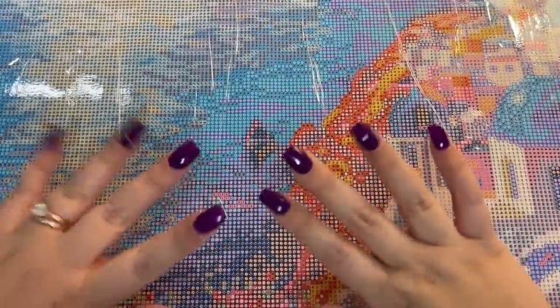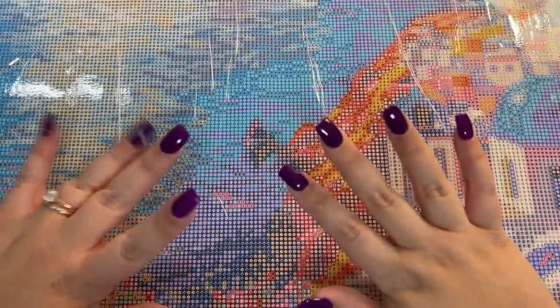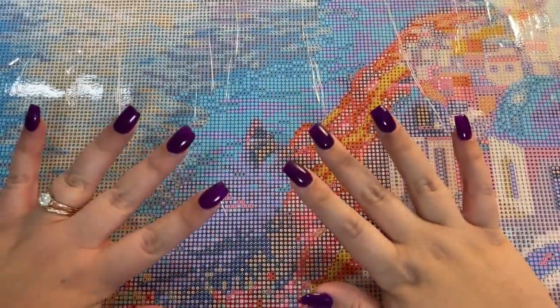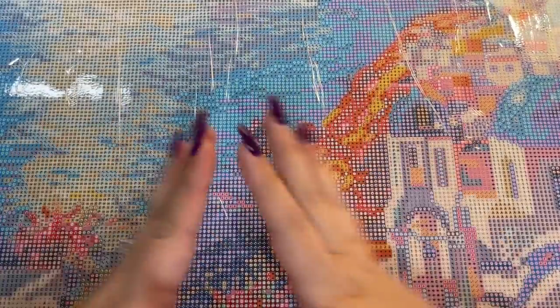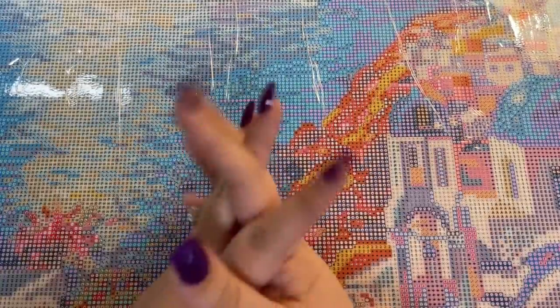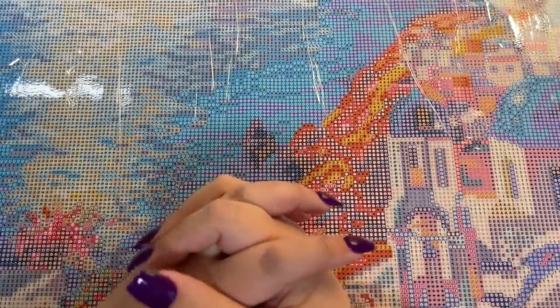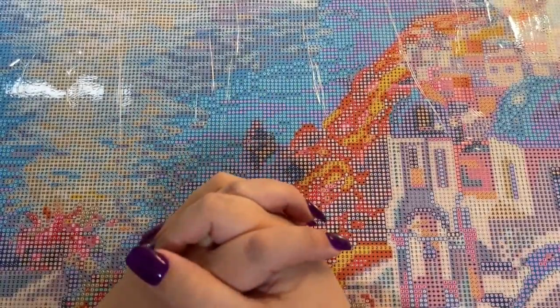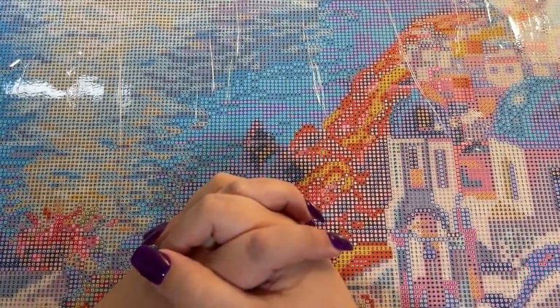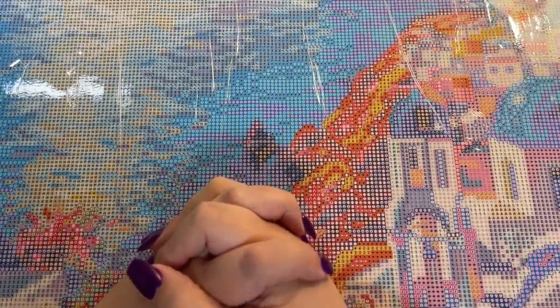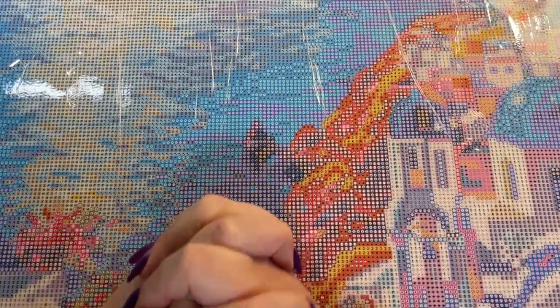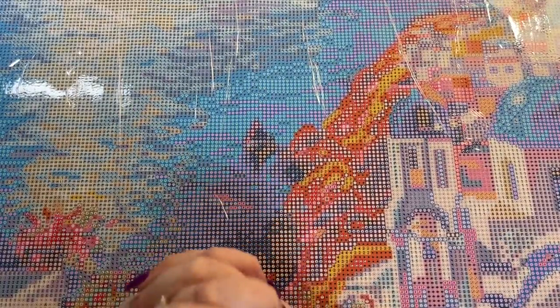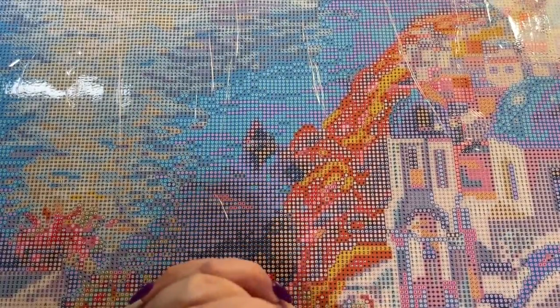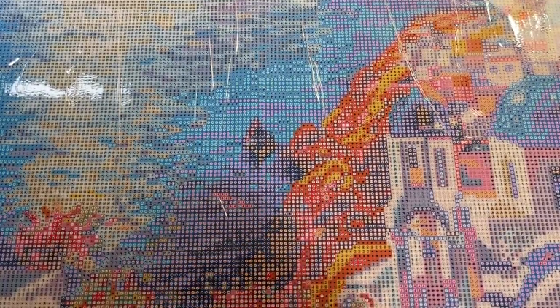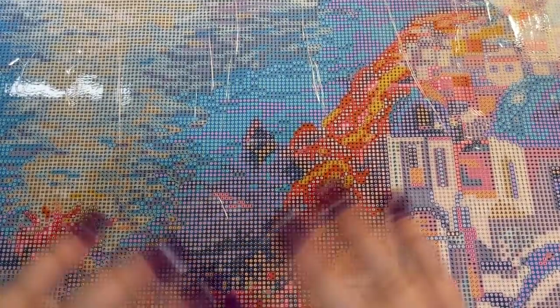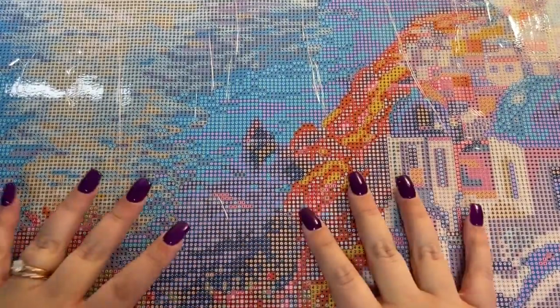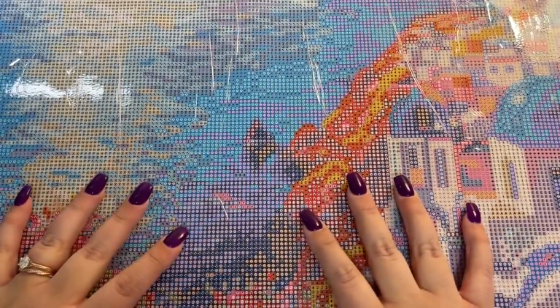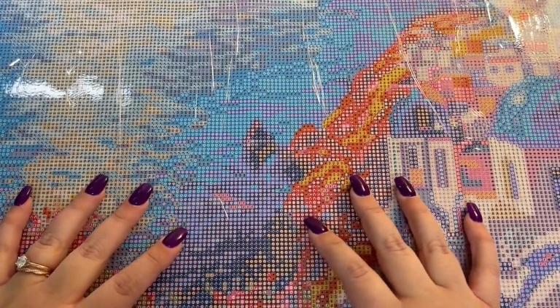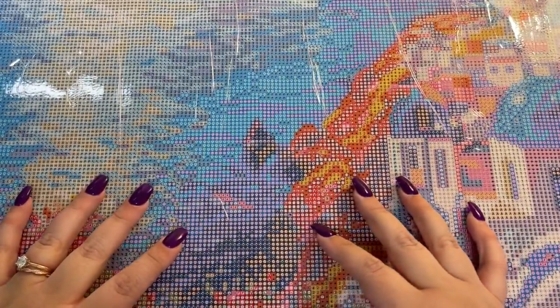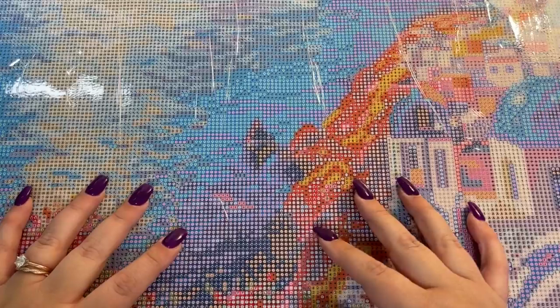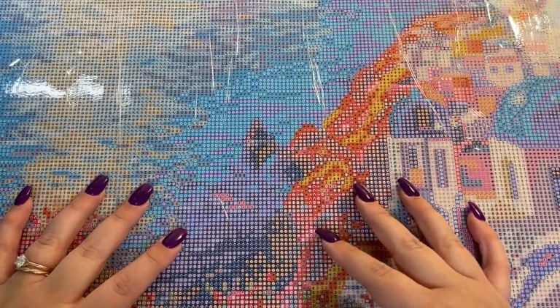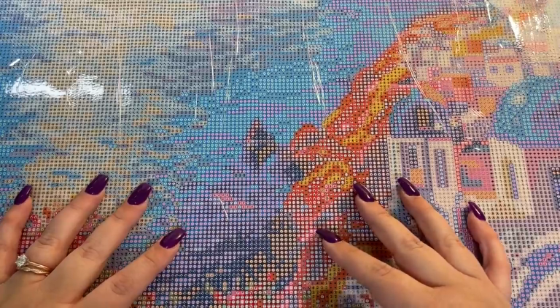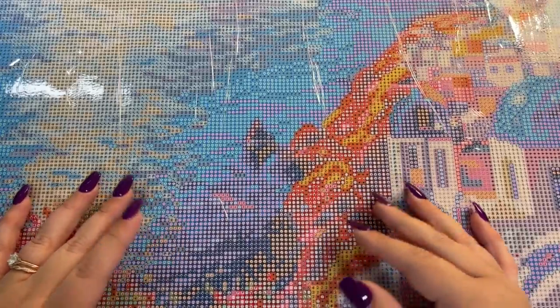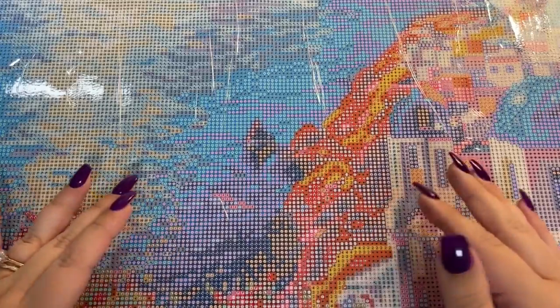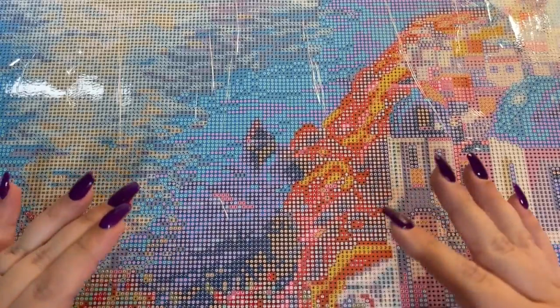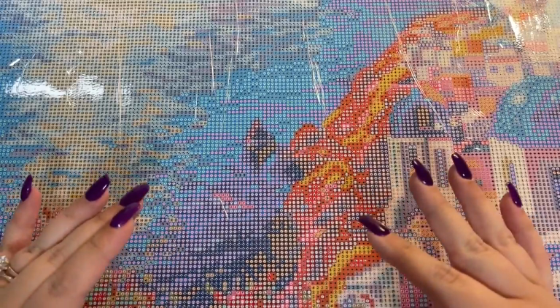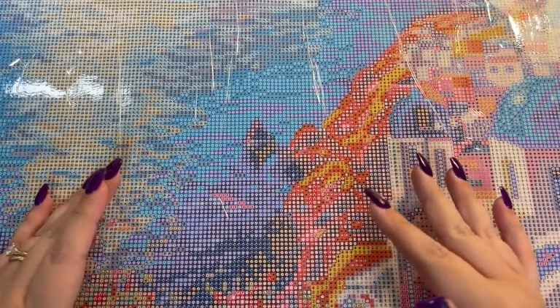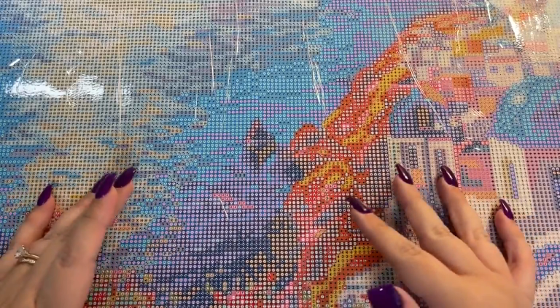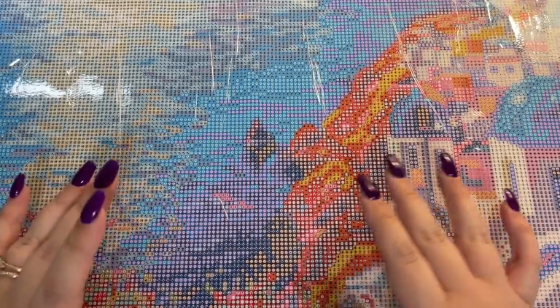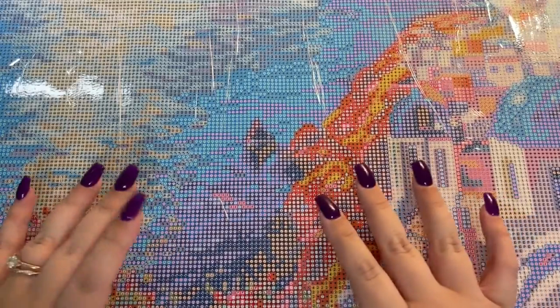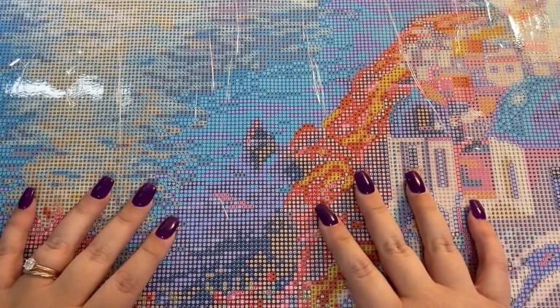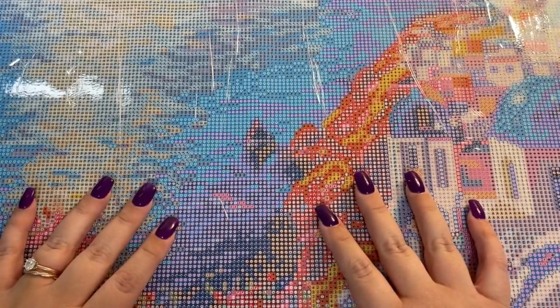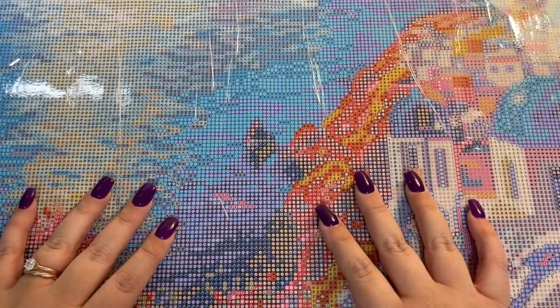Hi everybody, my name is Mary with Mary Making Crafts, and in today's video I'm going to show you how to use washi tape for diamond painting.